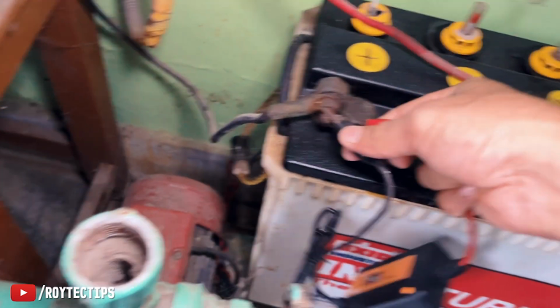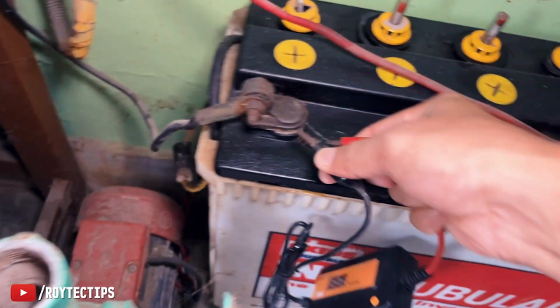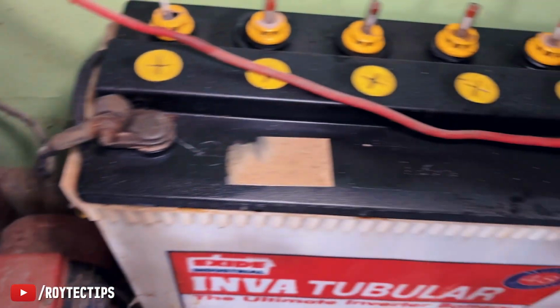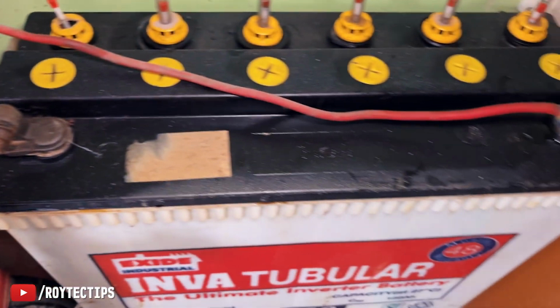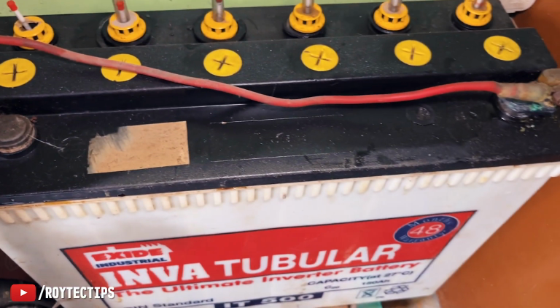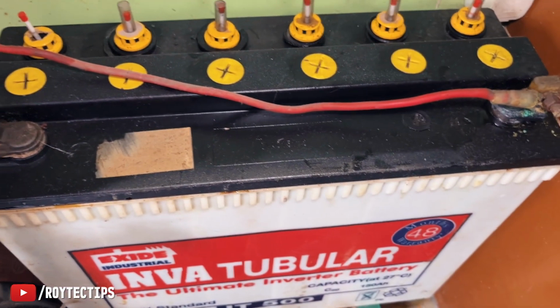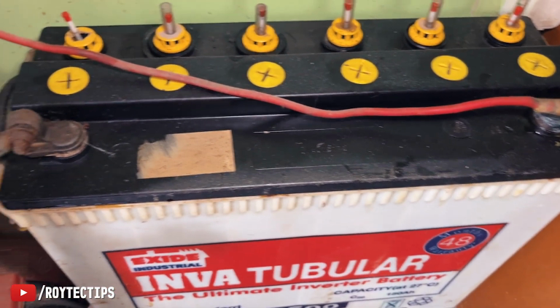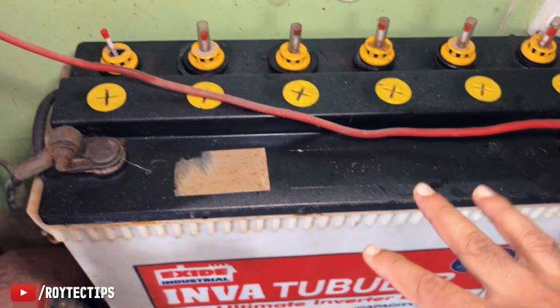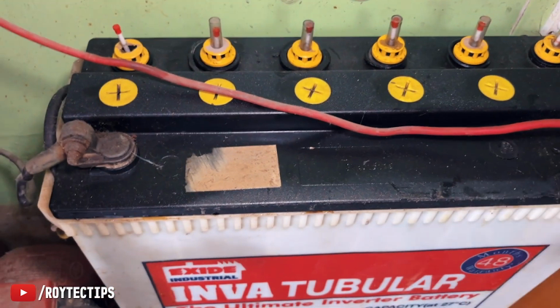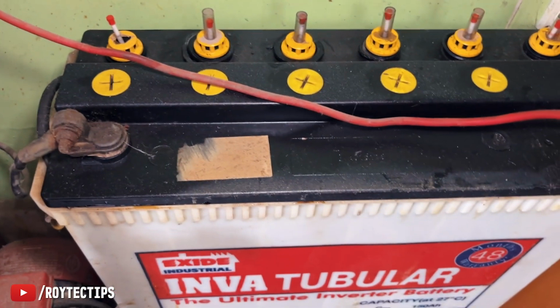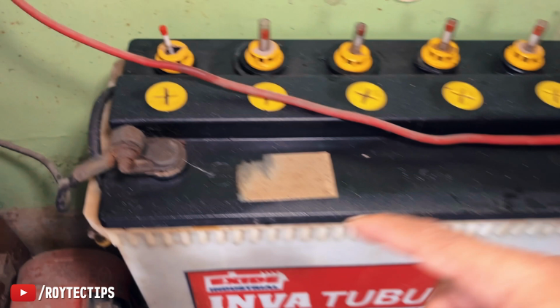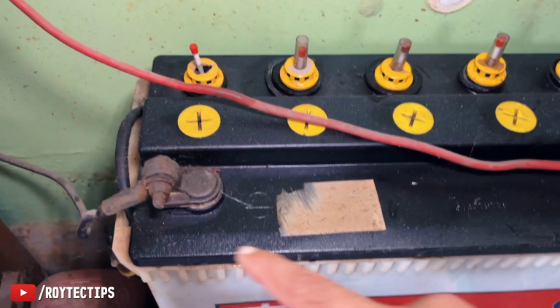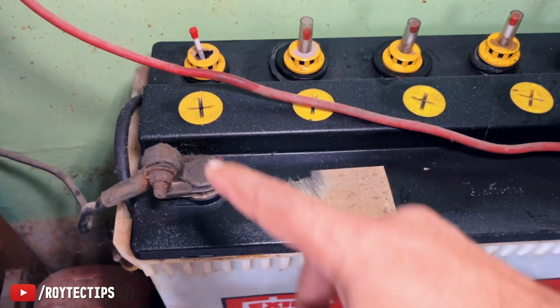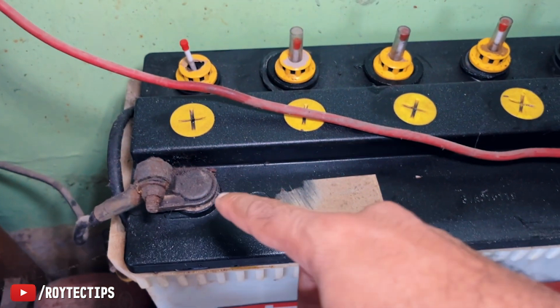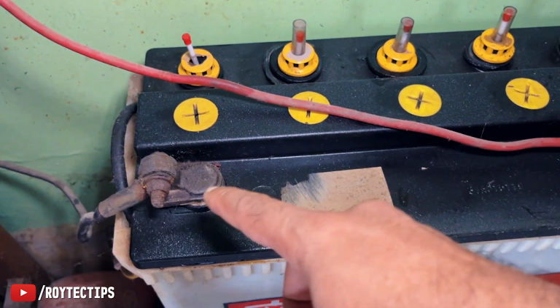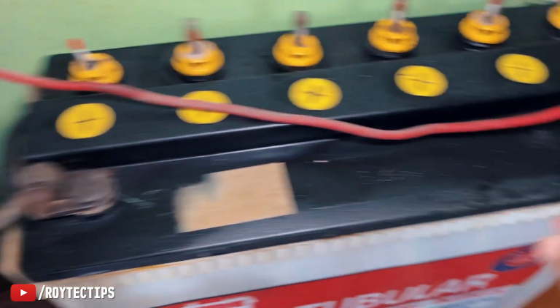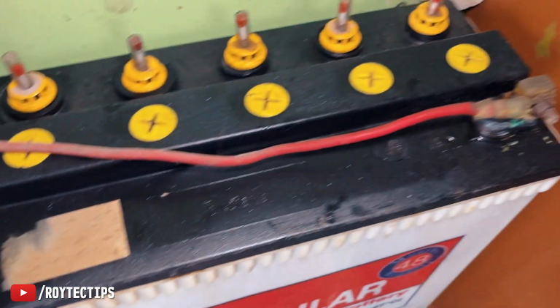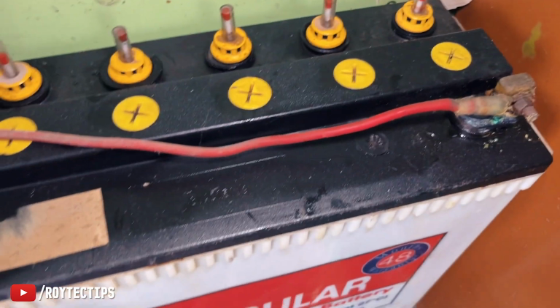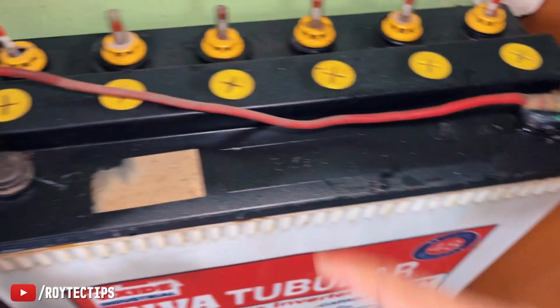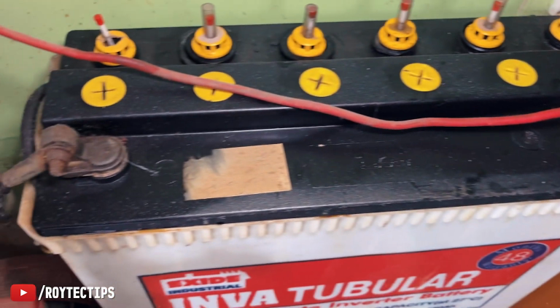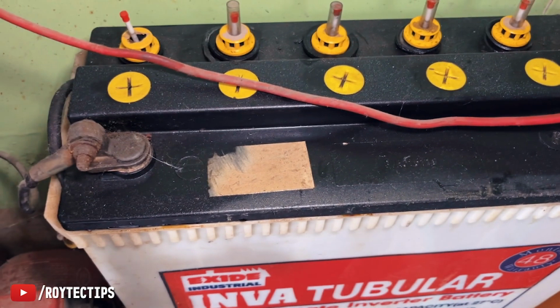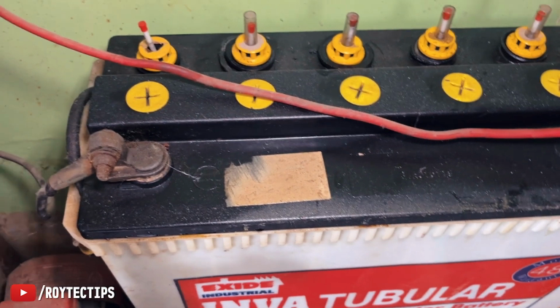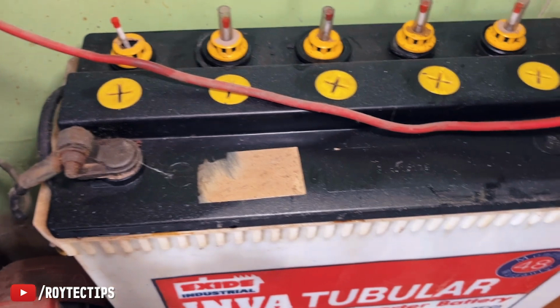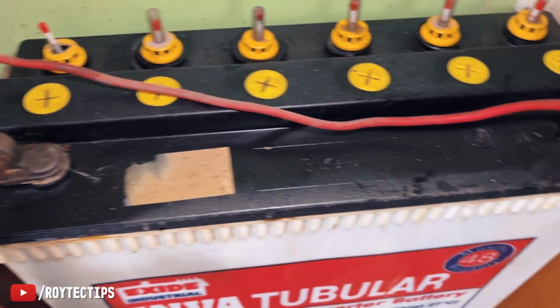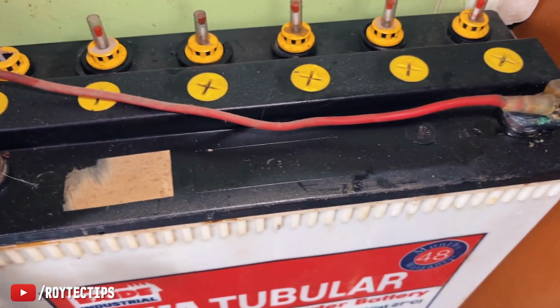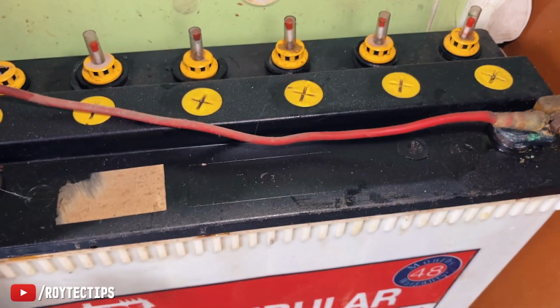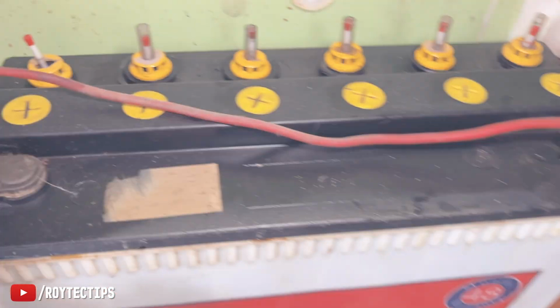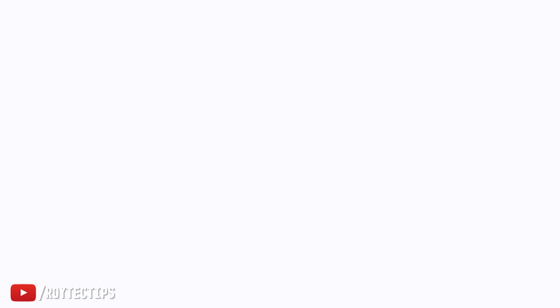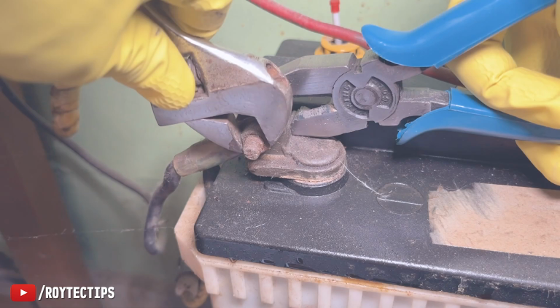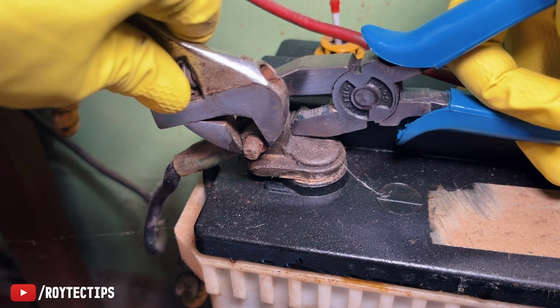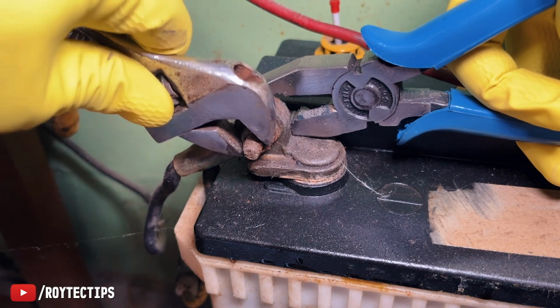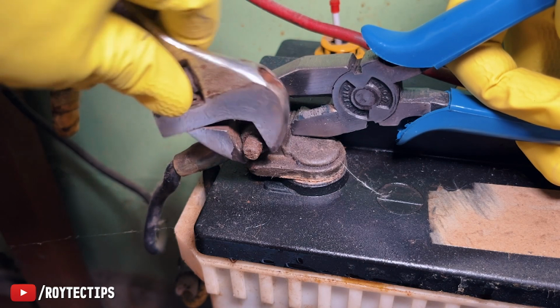This is the negative terminal. I need some gloves because if you touch this kind of terminal it's probably harmful for your skin due to the acid. Now let's open this rusted bolt.